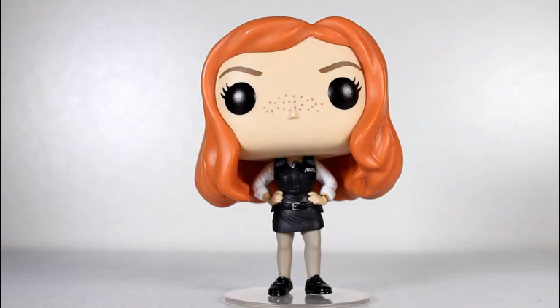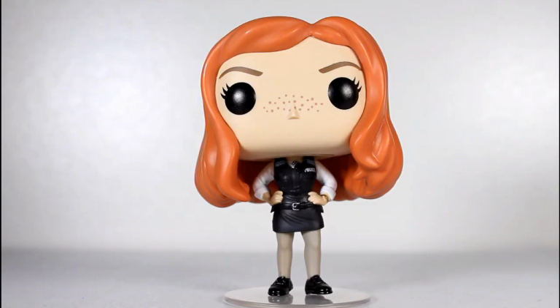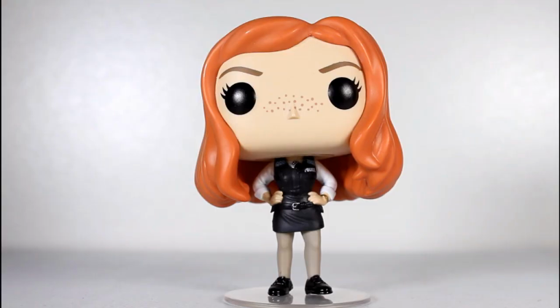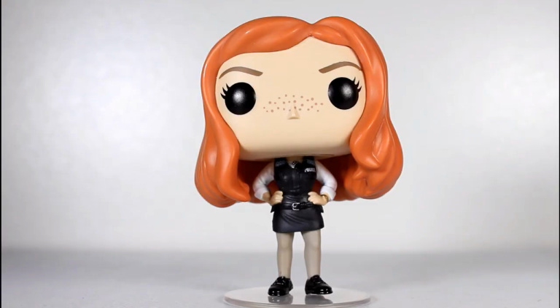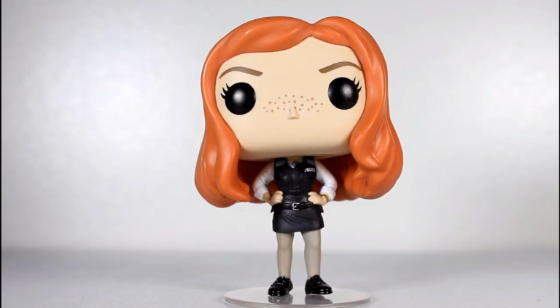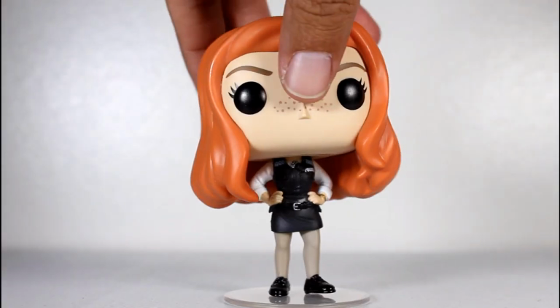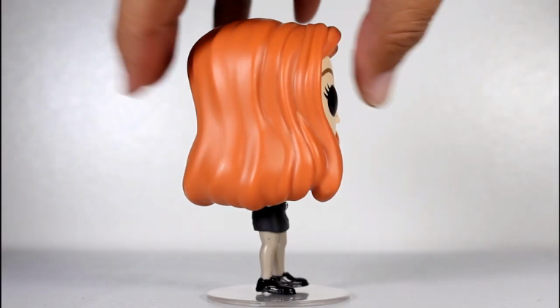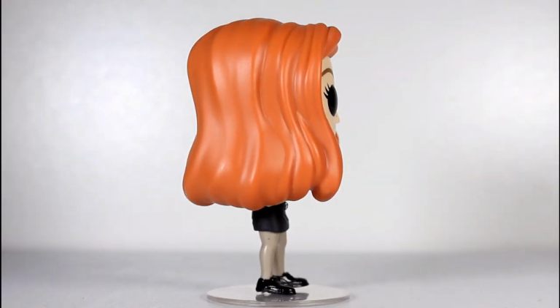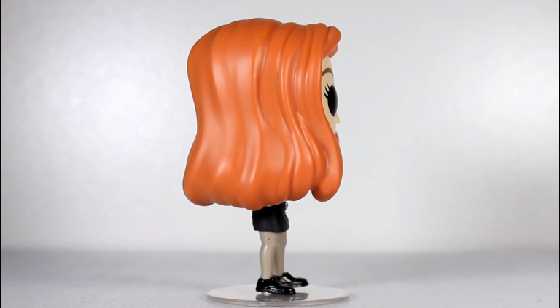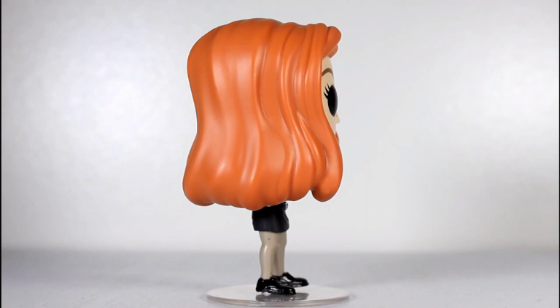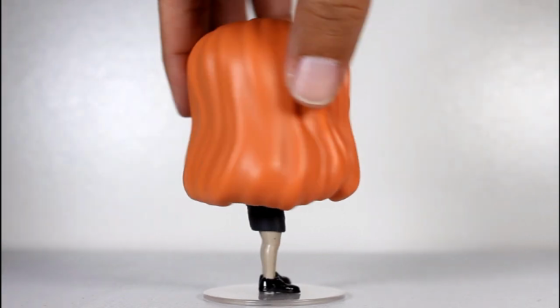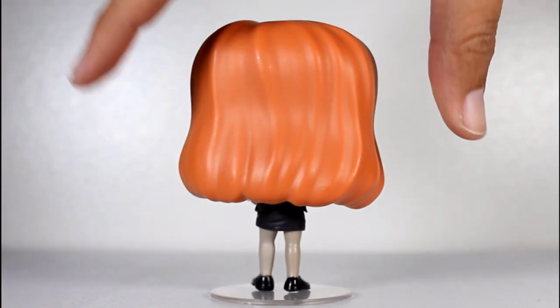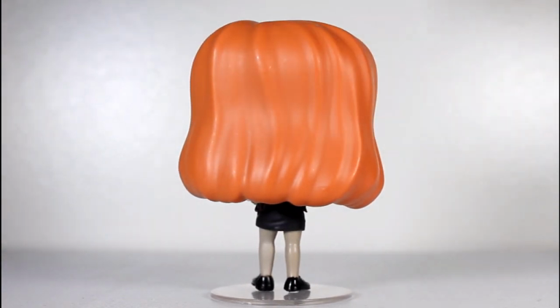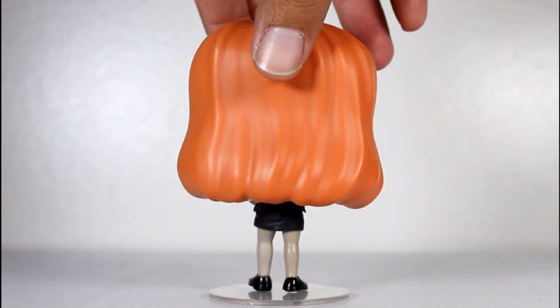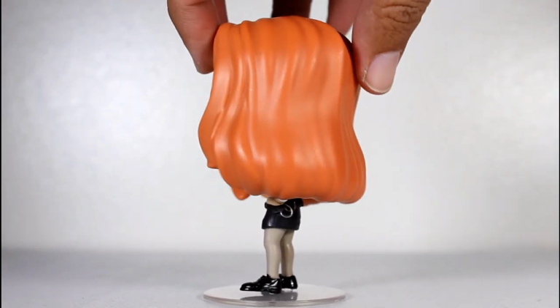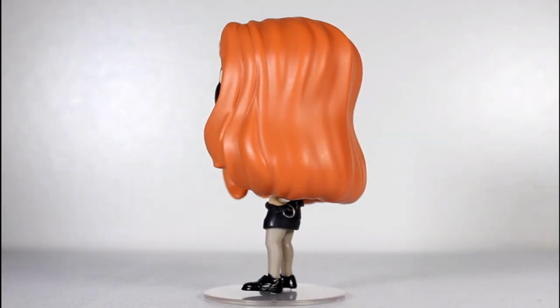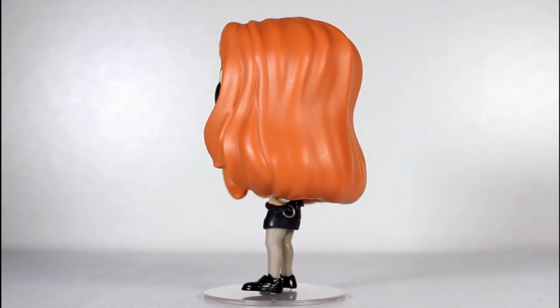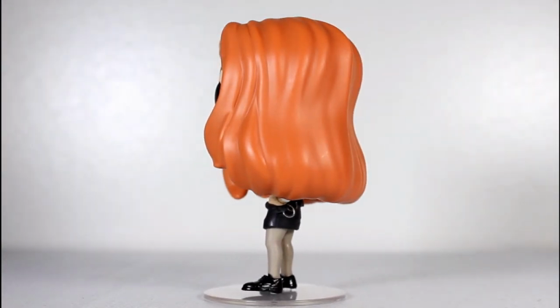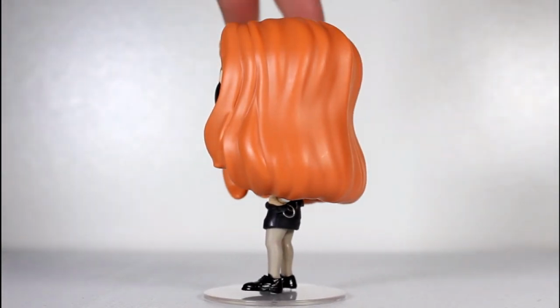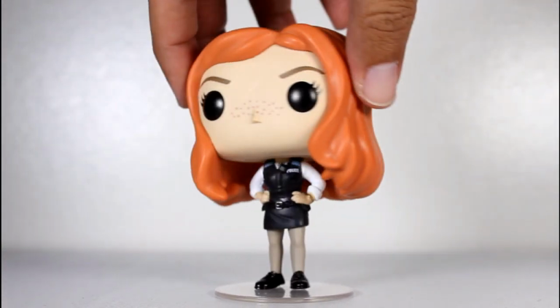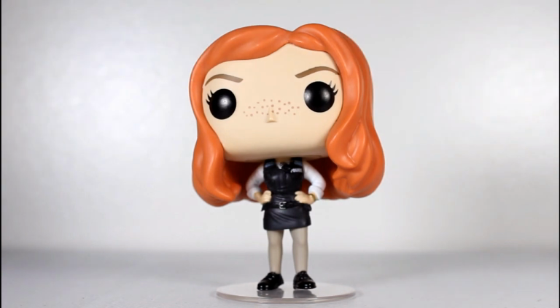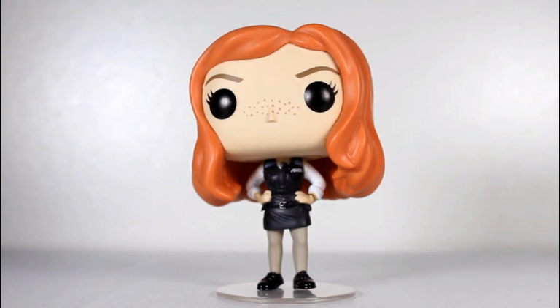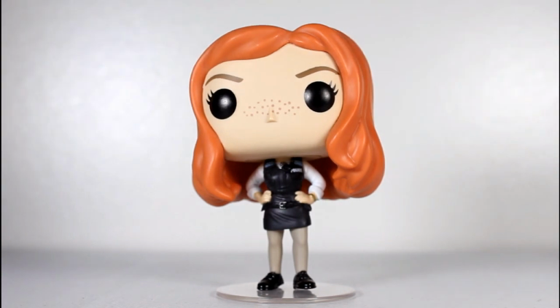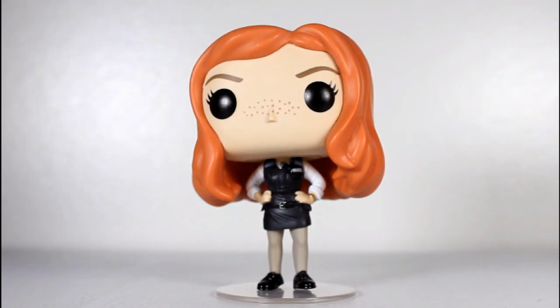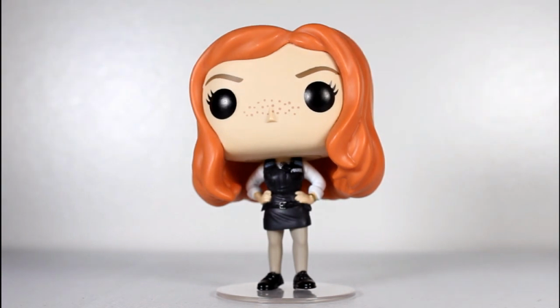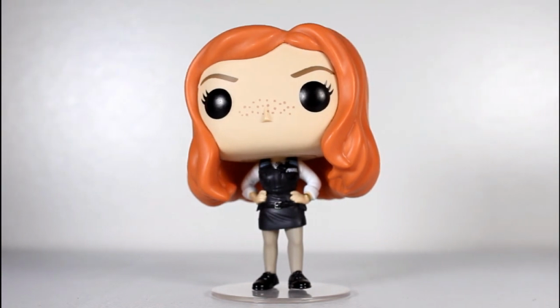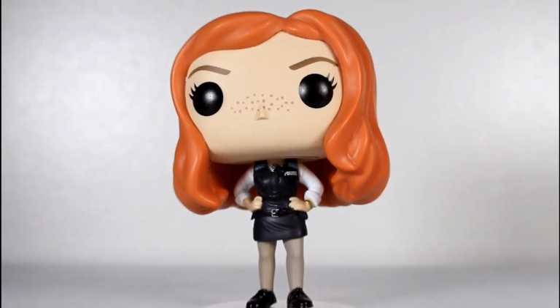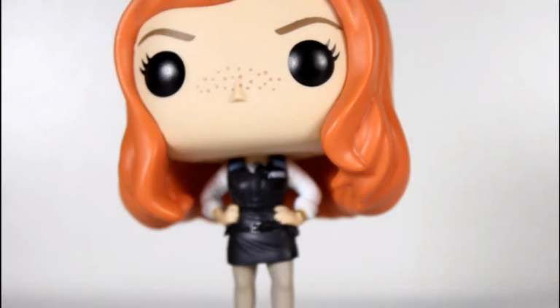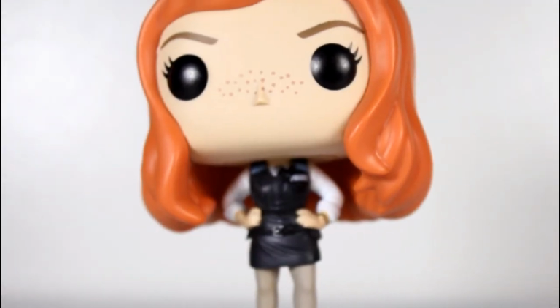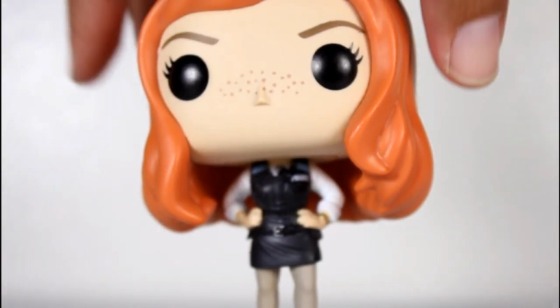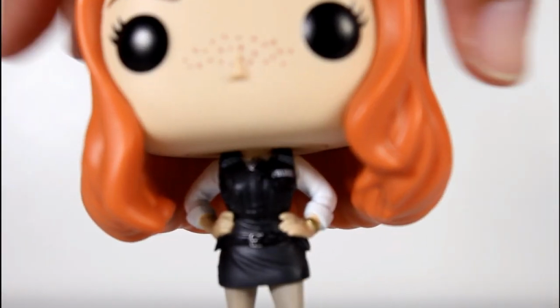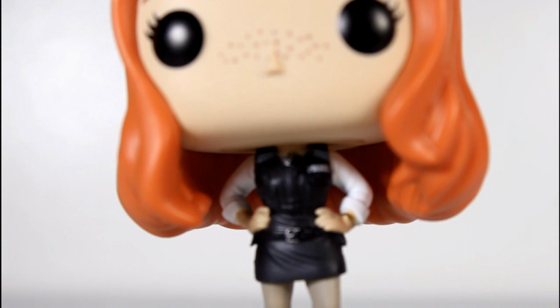As long as Funko's been making Doctor Who Pops, I've wanted them to make an Amy Pop. I mean, they did Rose, they did Clara, but we haven't had Amy — one of the most enduring companions of the New Who era. And I'm glad they finally did it.